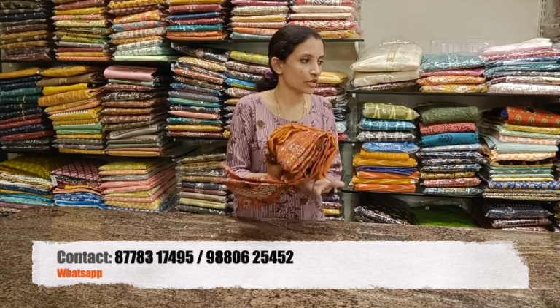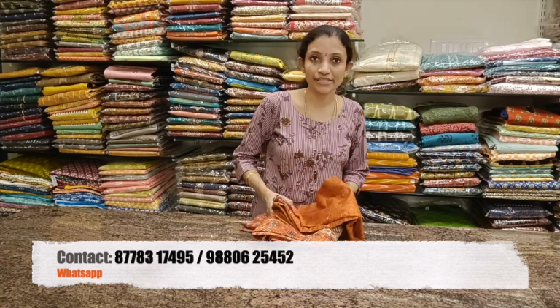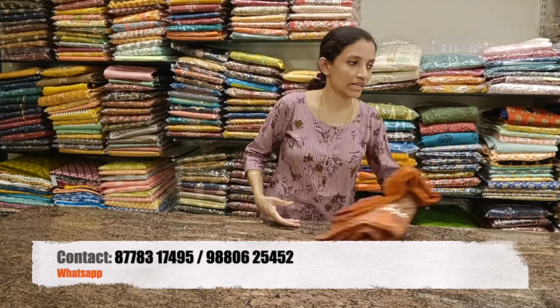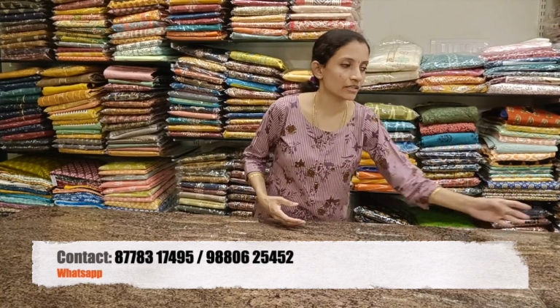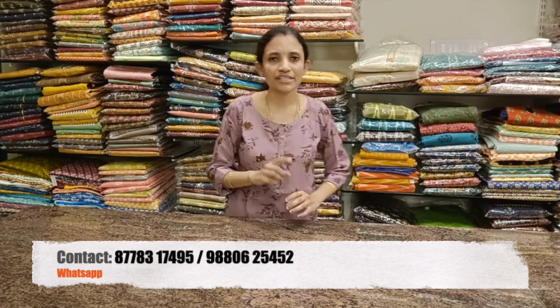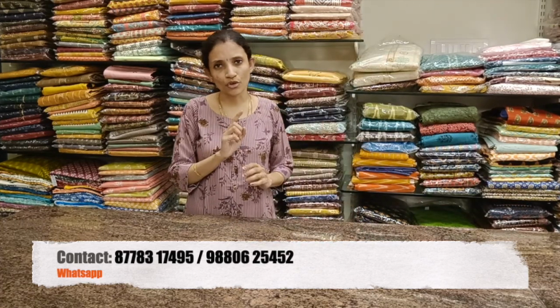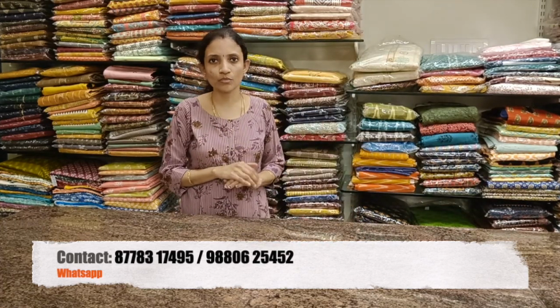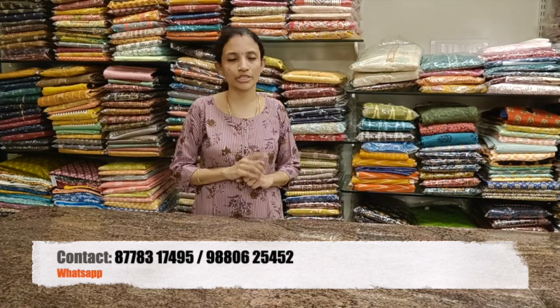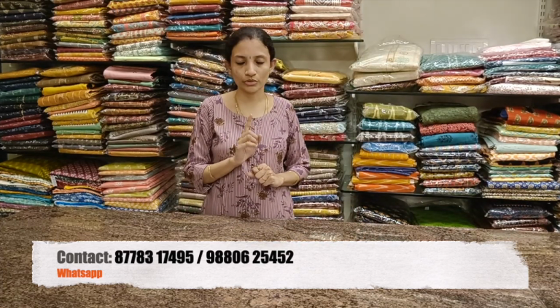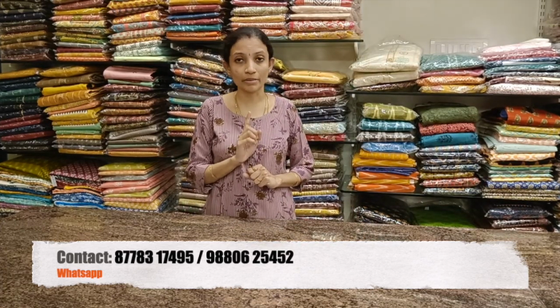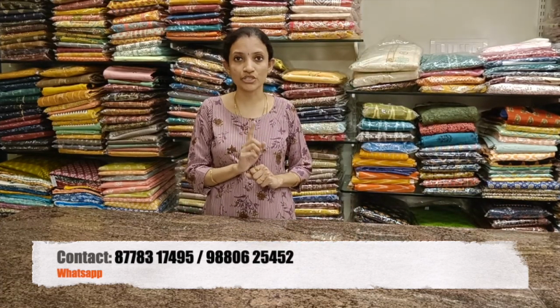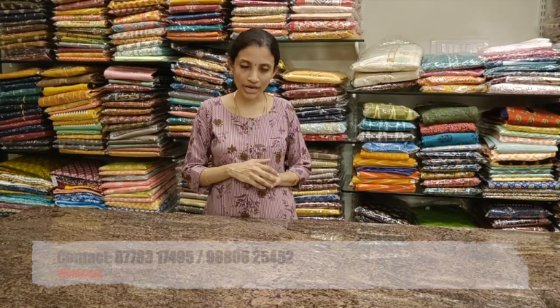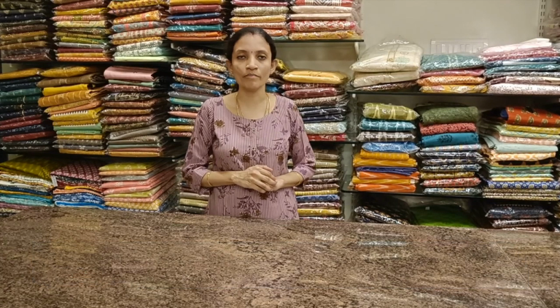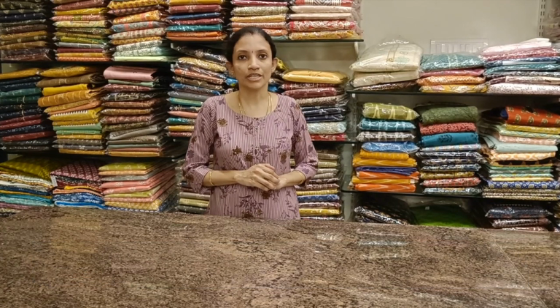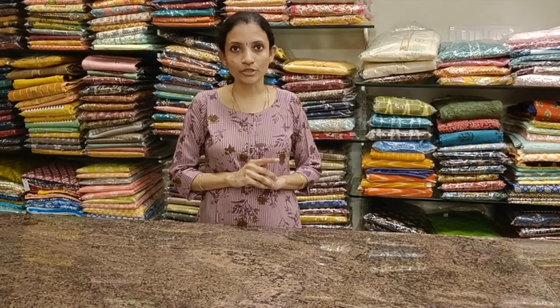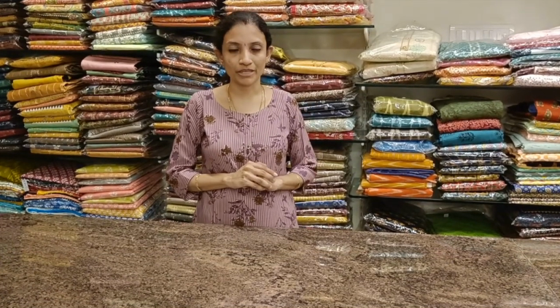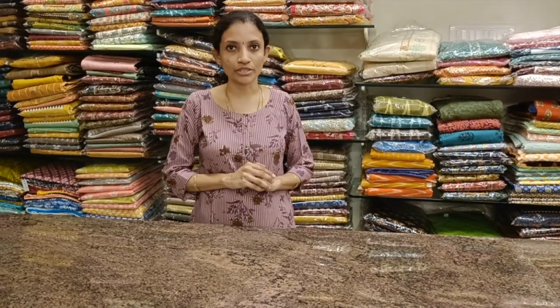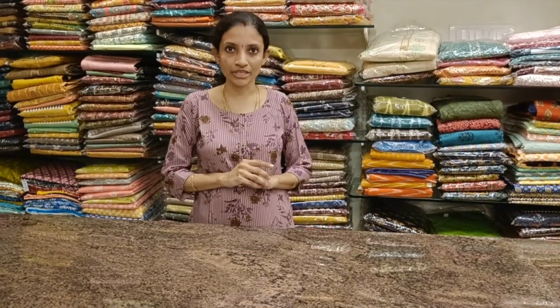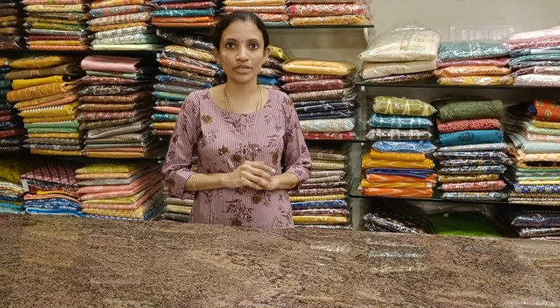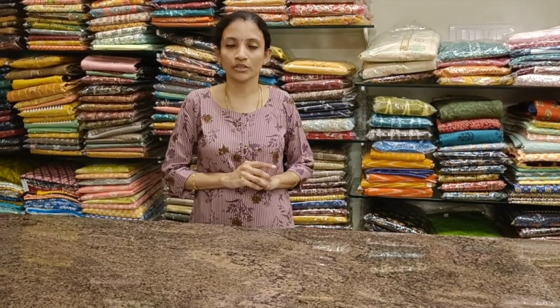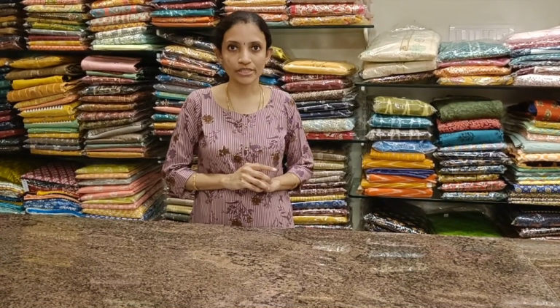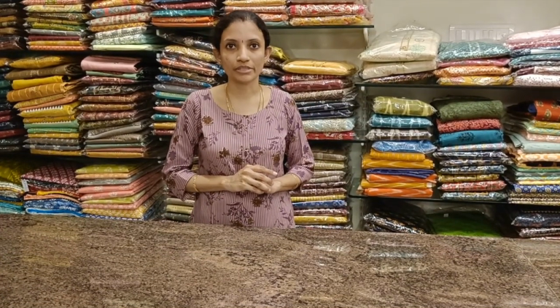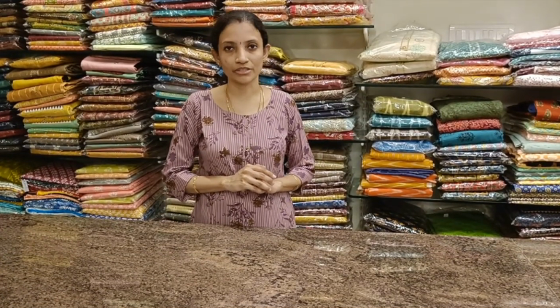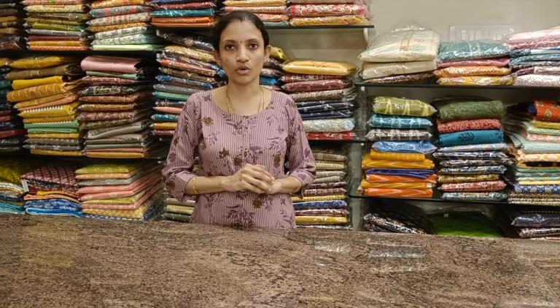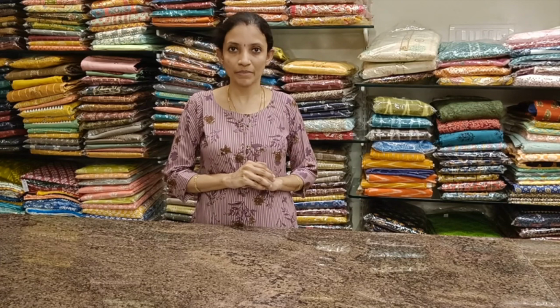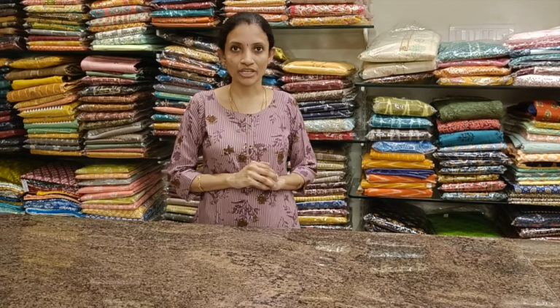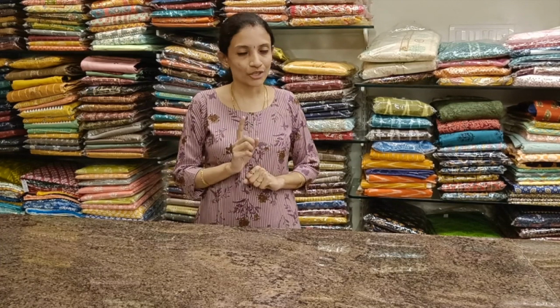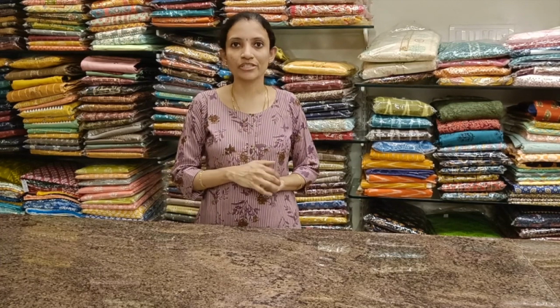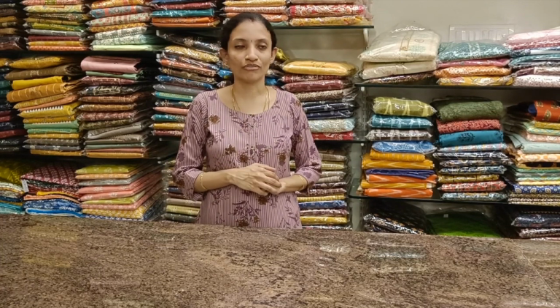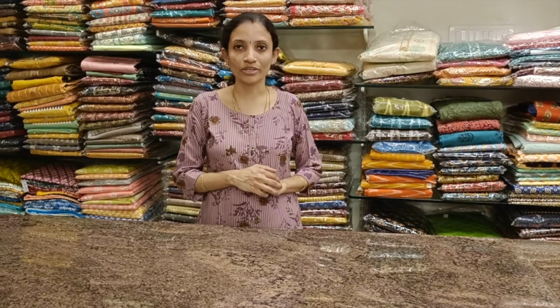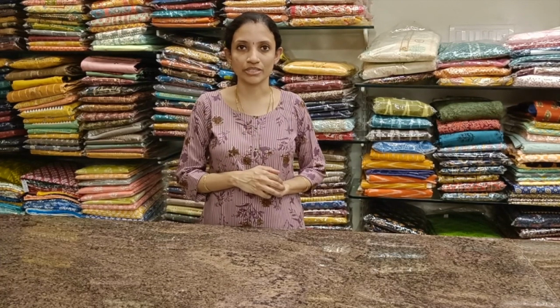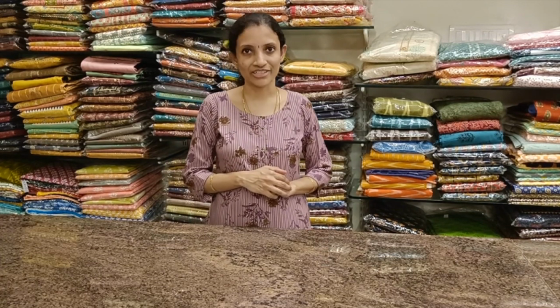If you would like to place your orders, you can reach out to us through the WhatsApp numbers given in the description box. People in Chennai, do visit our store for more collection. Thank you.